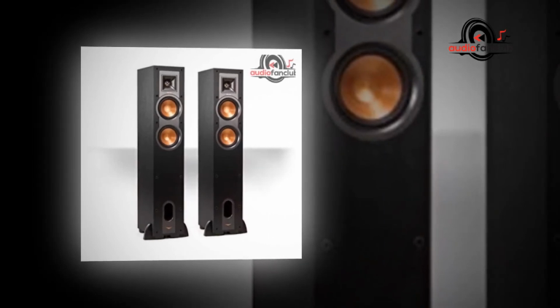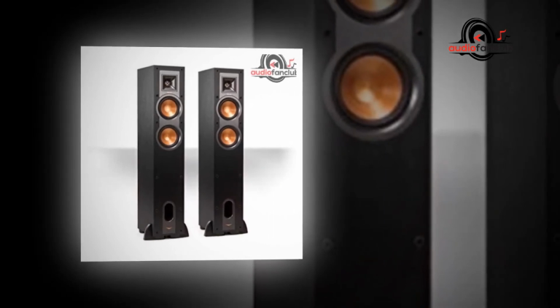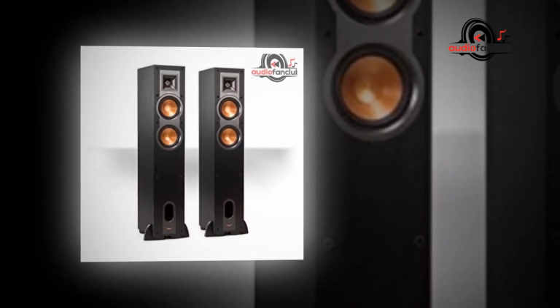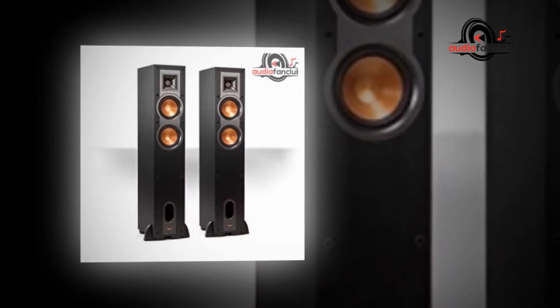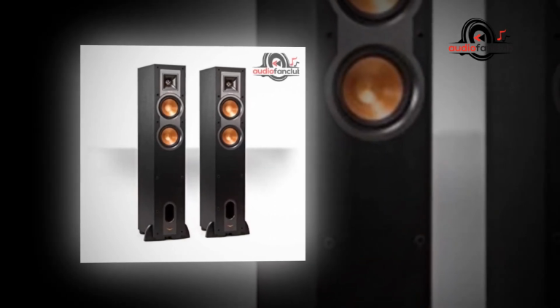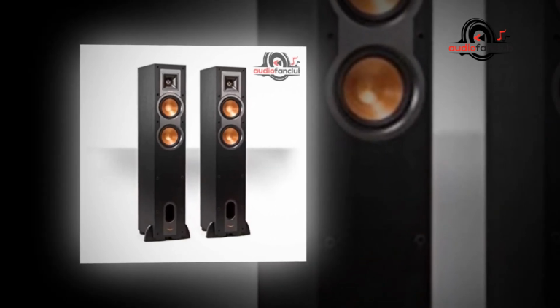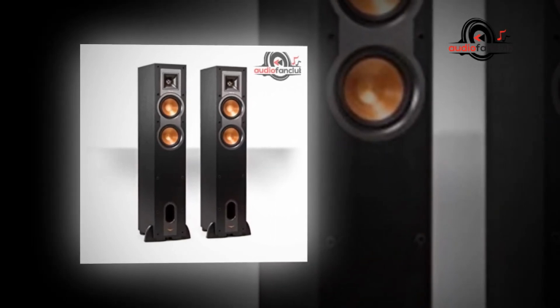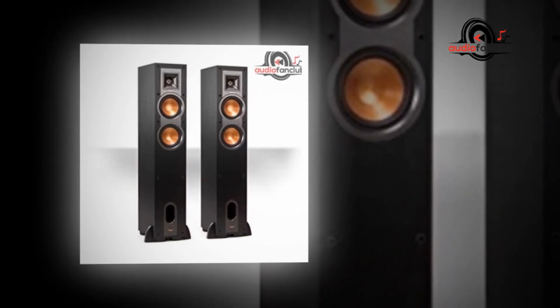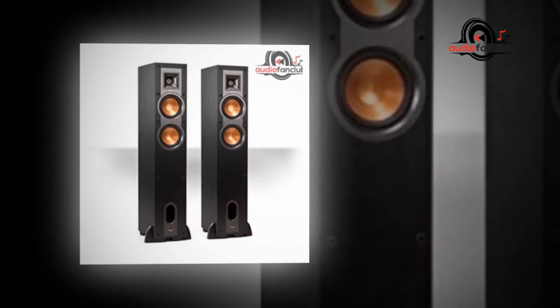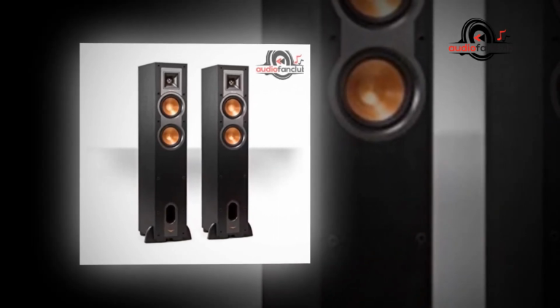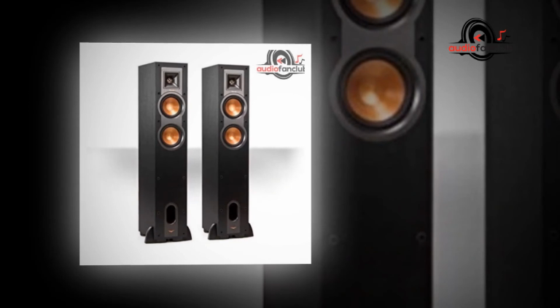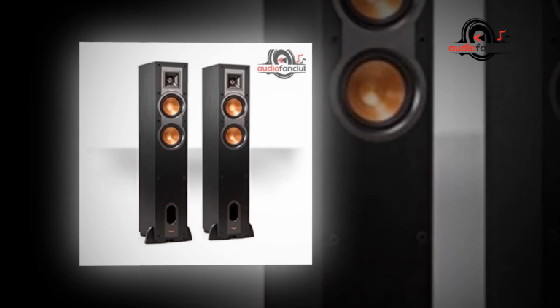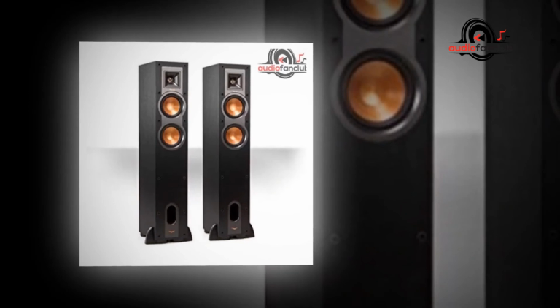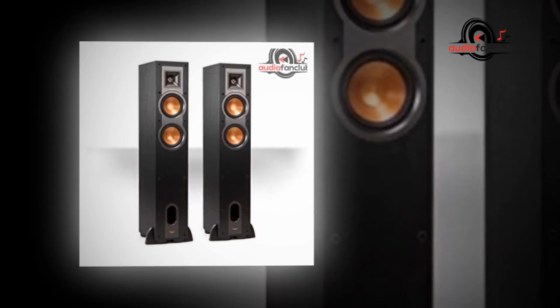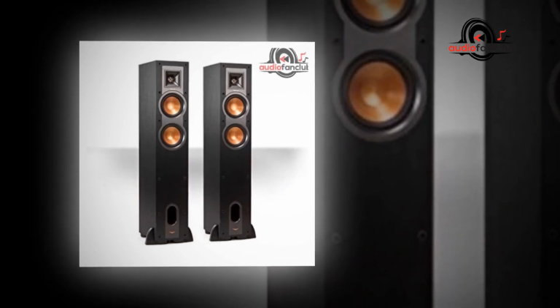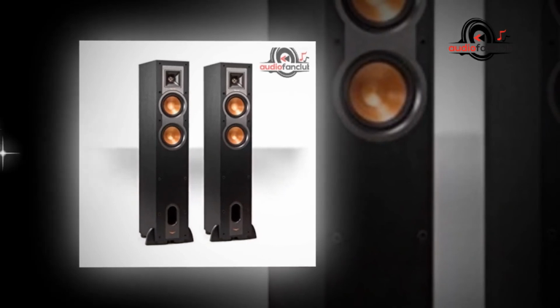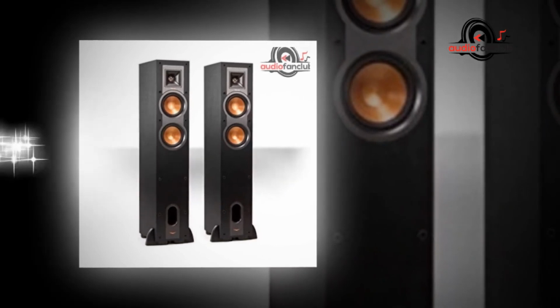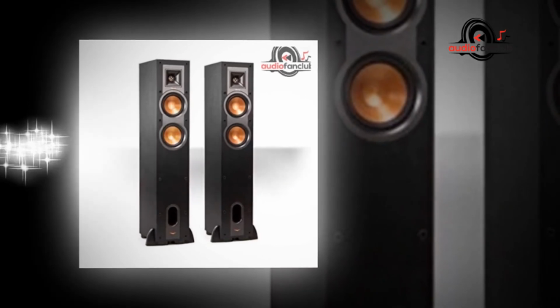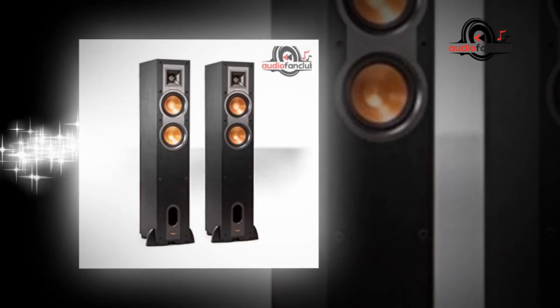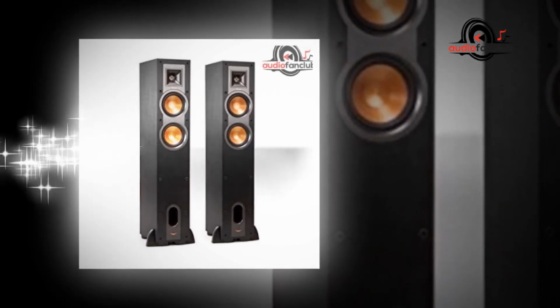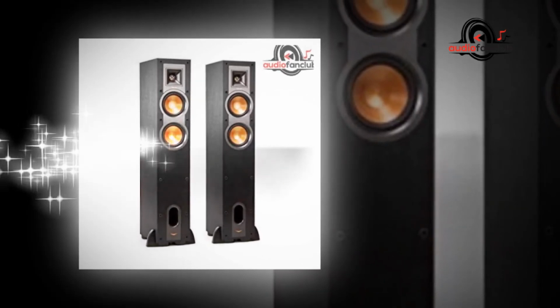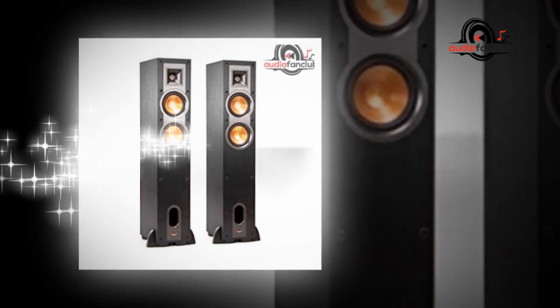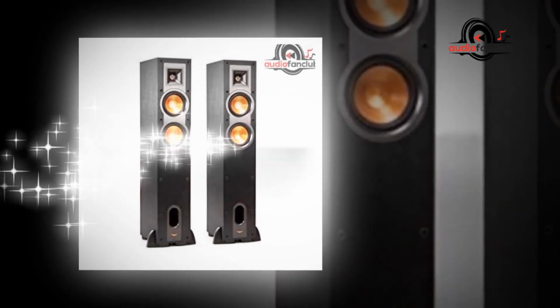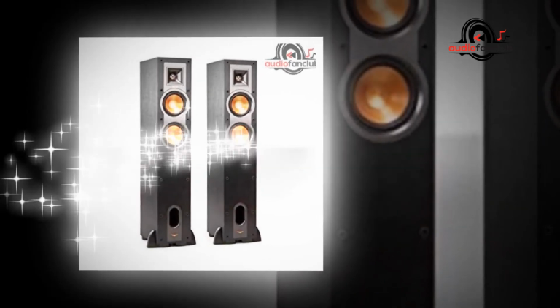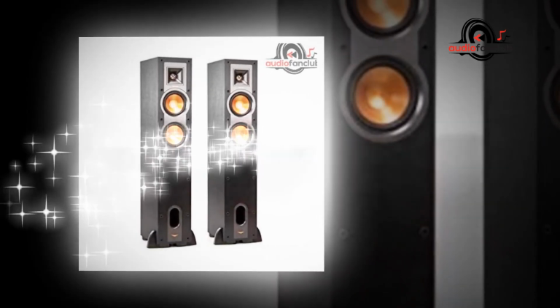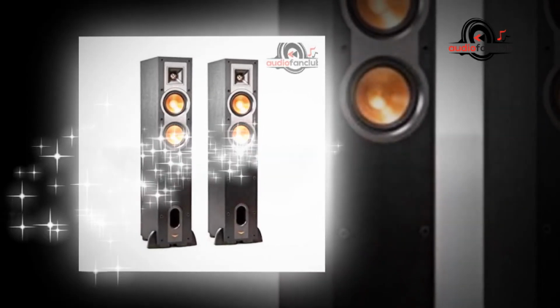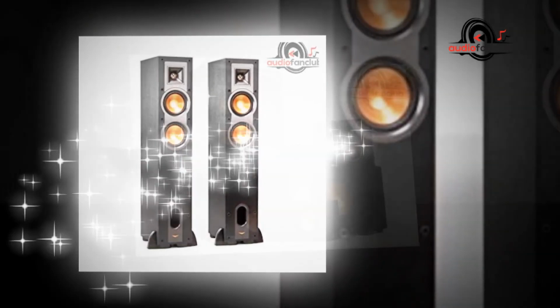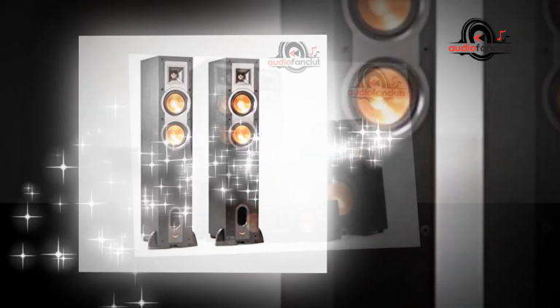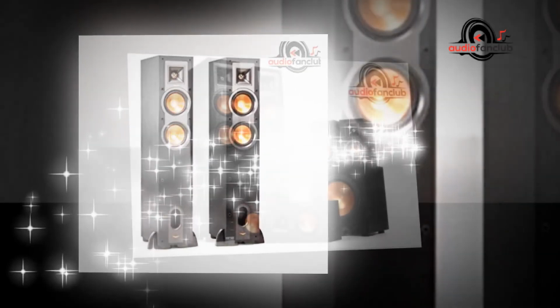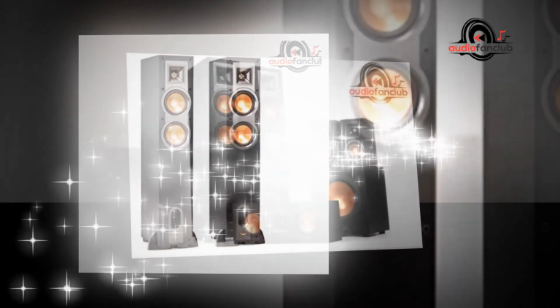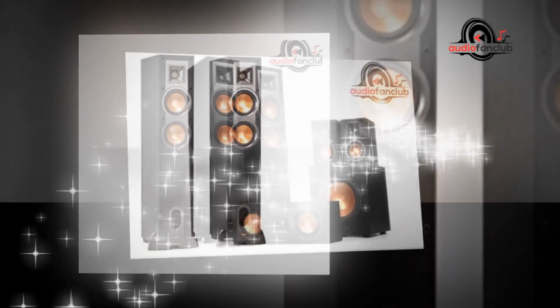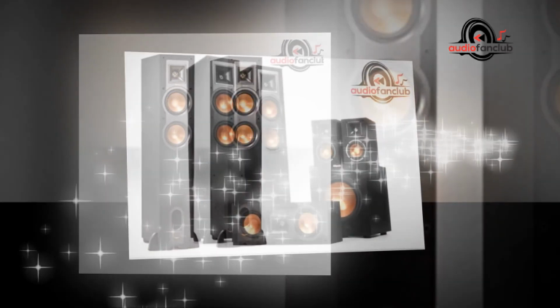Dual 5-way binding posts: Solid, adaptable, and top-notch terminals that provide the benefits of bi-wiring and bi-amping.